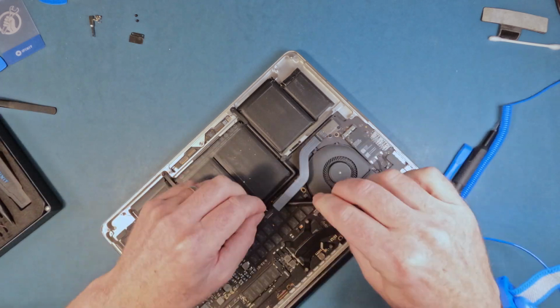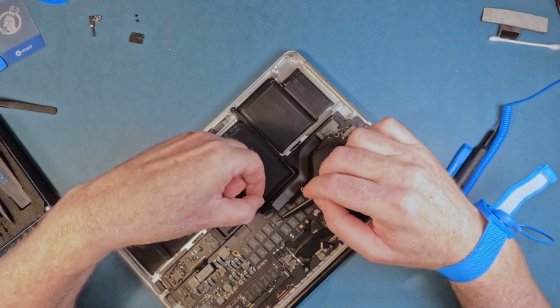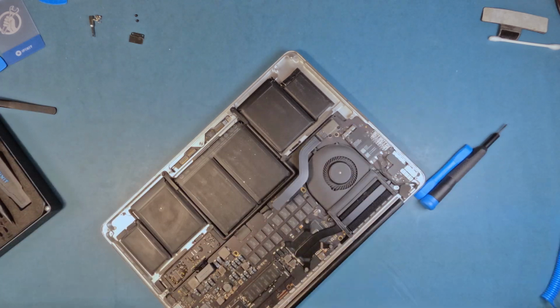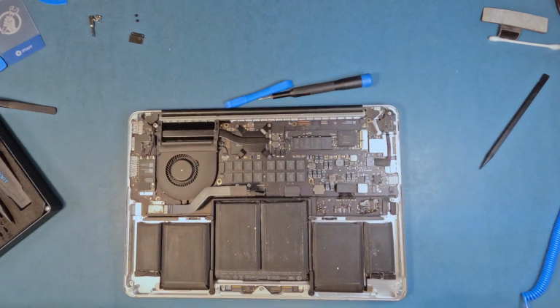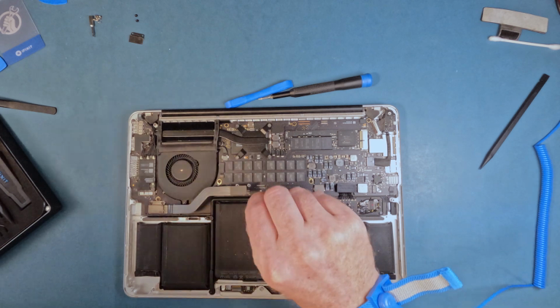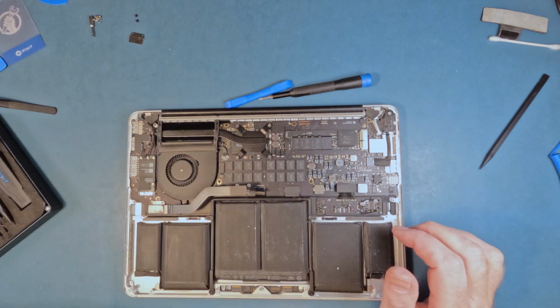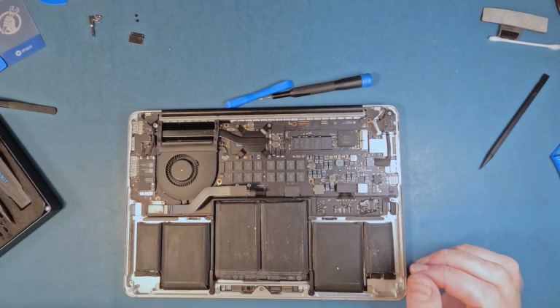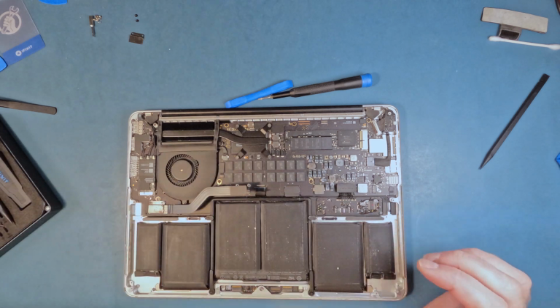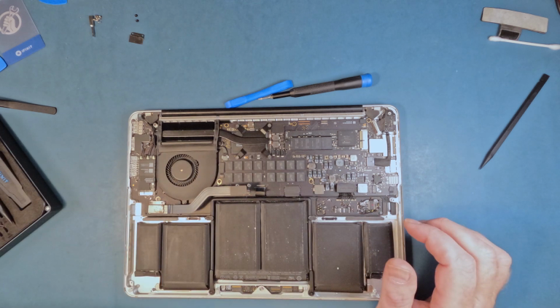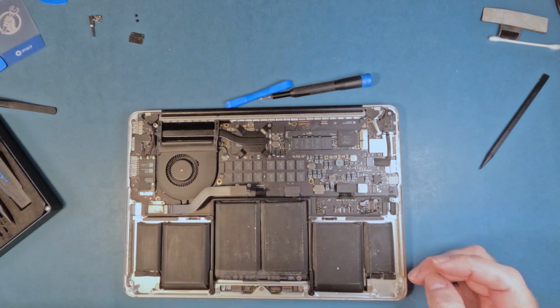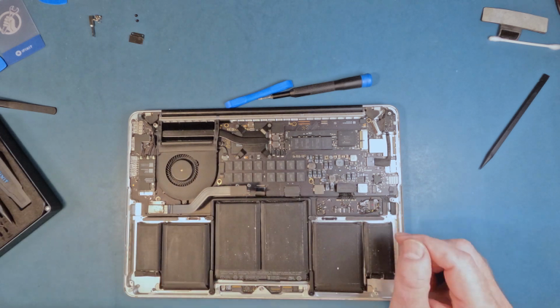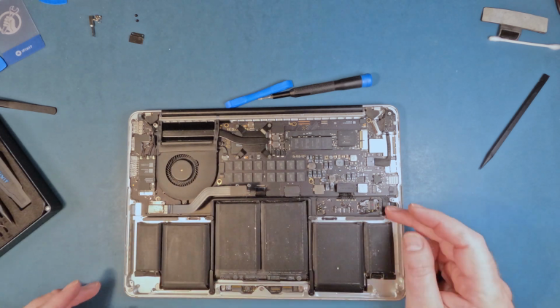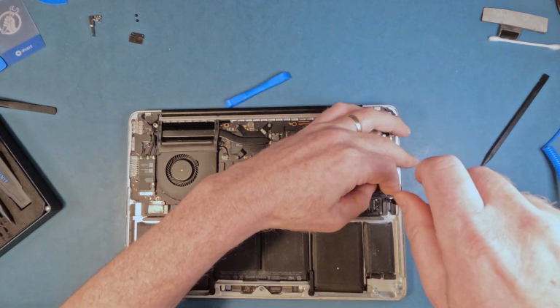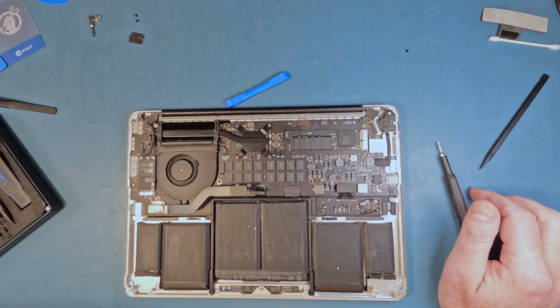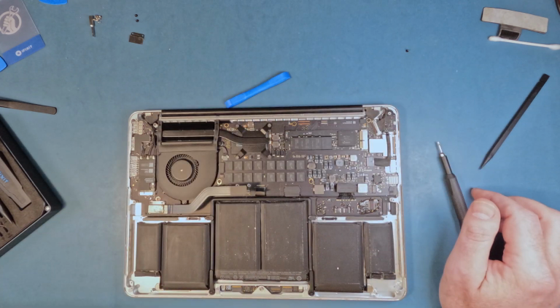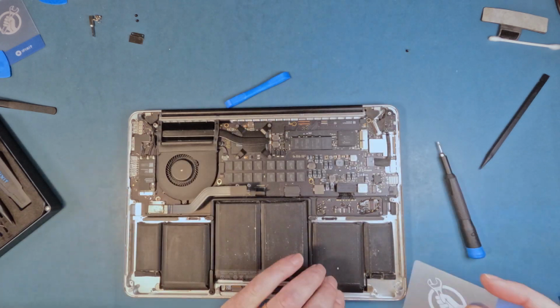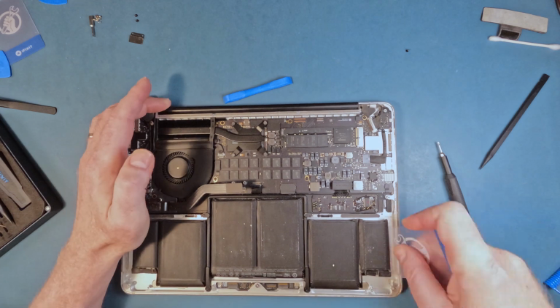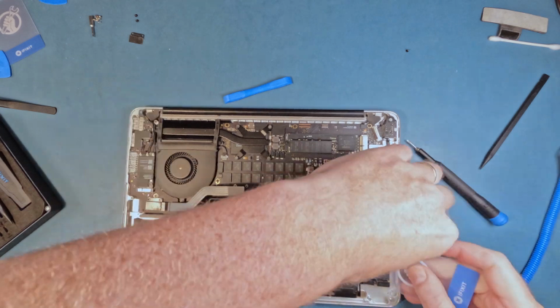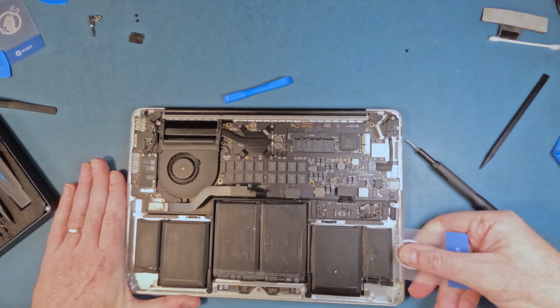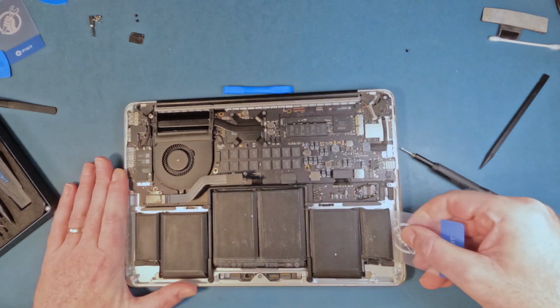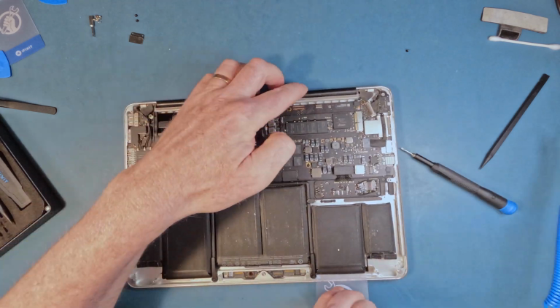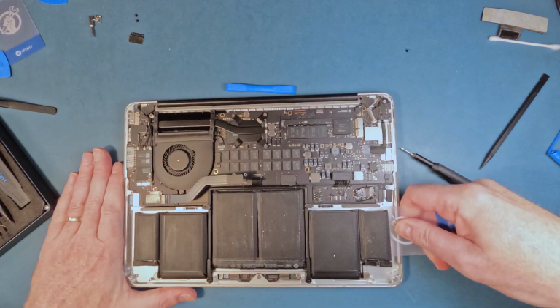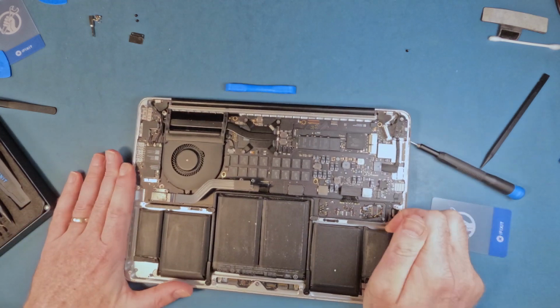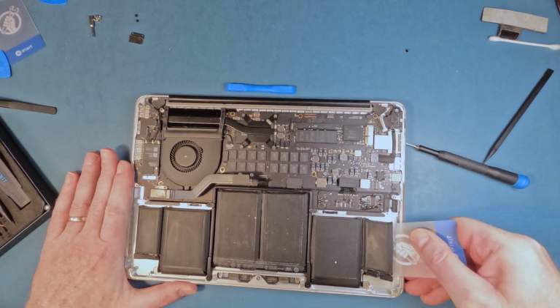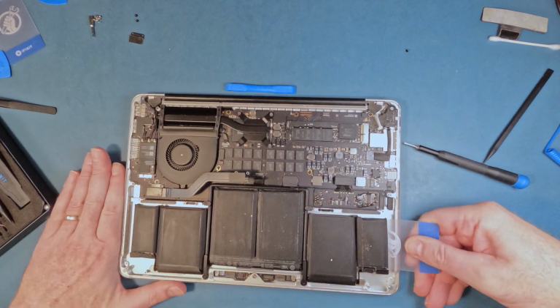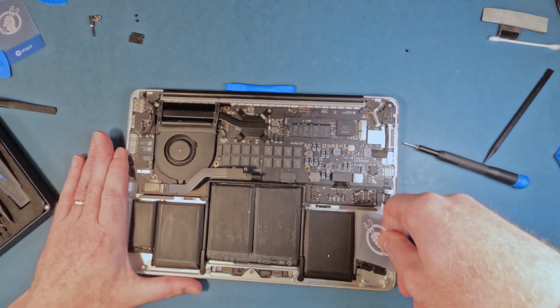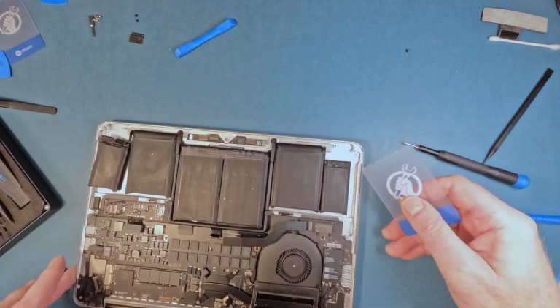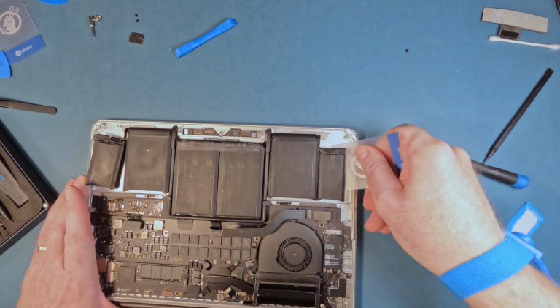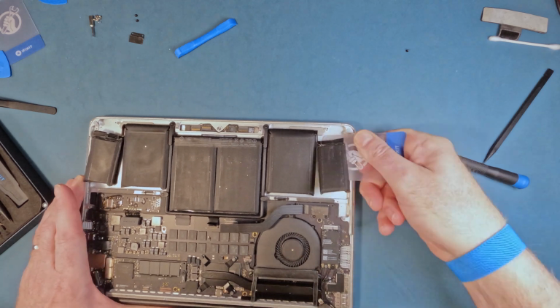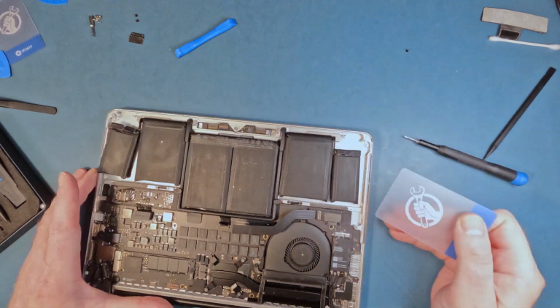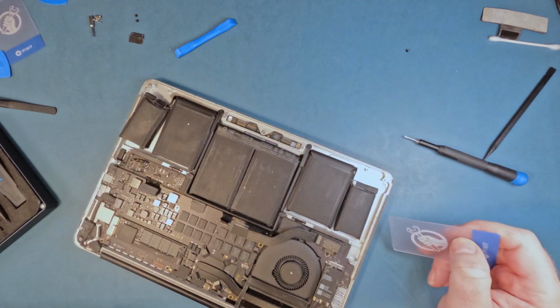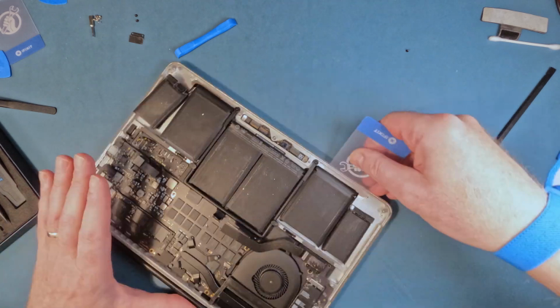Here's the one mistake I made: the instructions were for a different model. The trackpad connector on my model didn't need to be removed, because the cable was not run over the battery as it was in the instructions. Here I tuck into the battery removal in earnest.